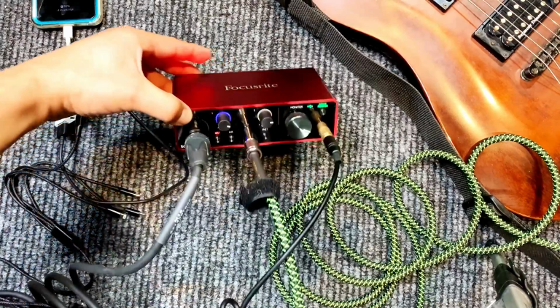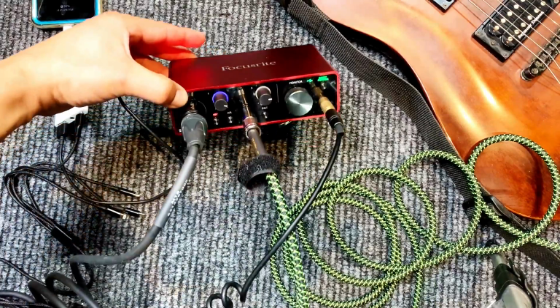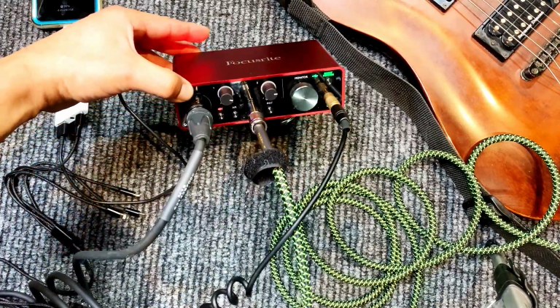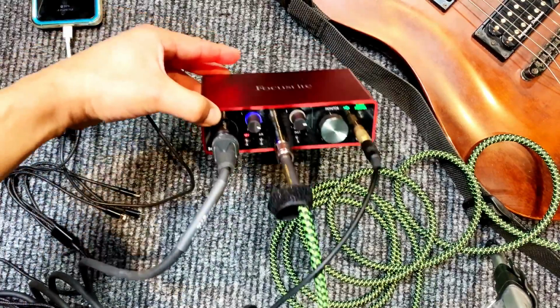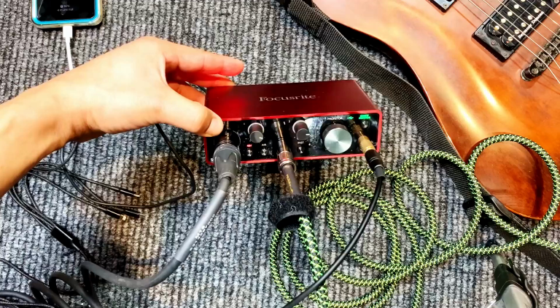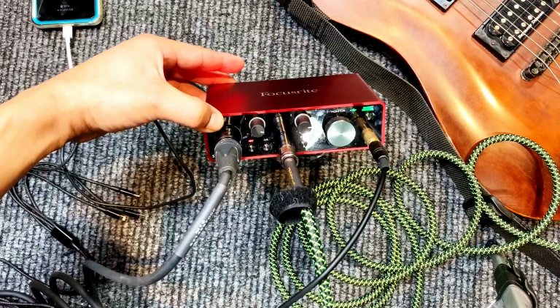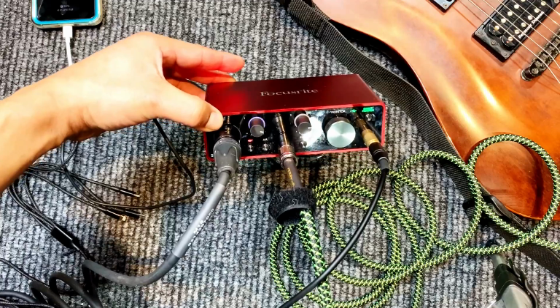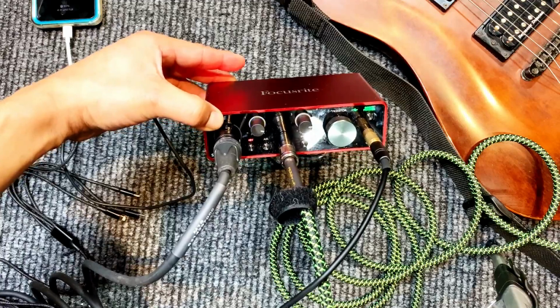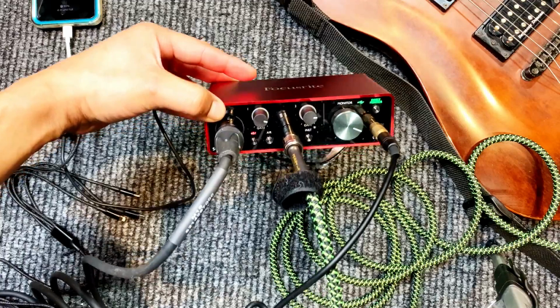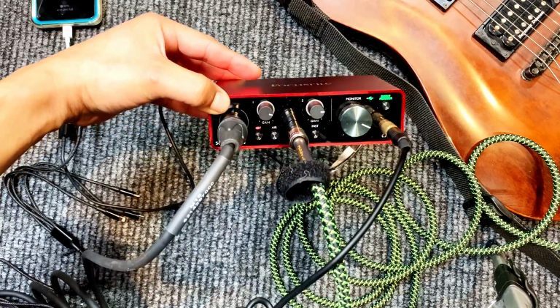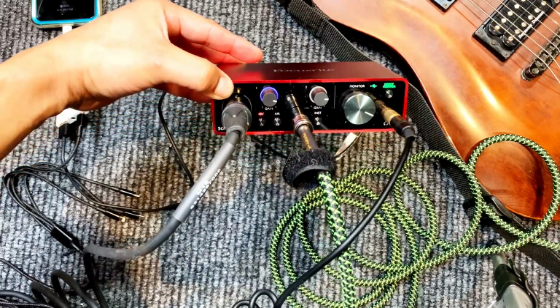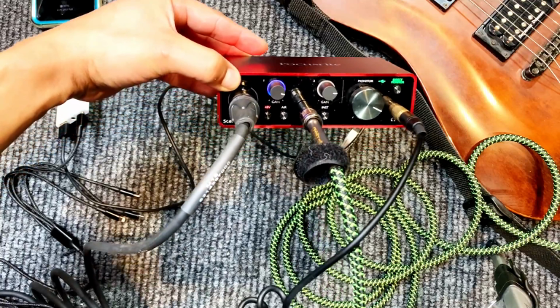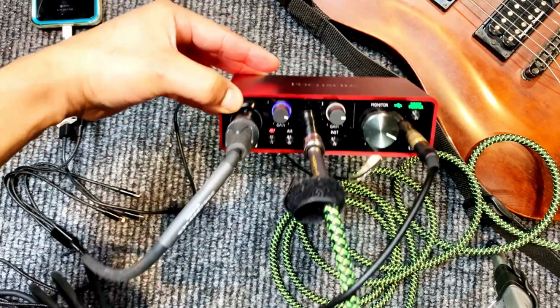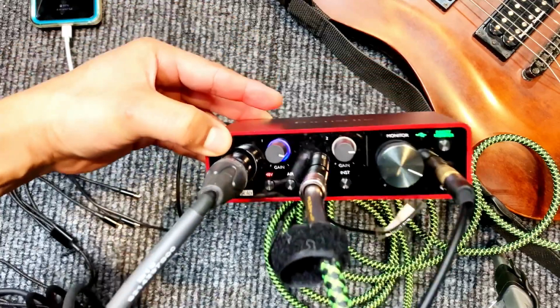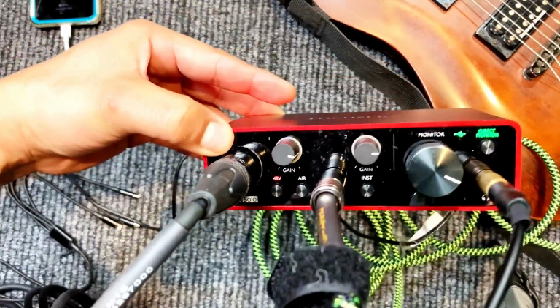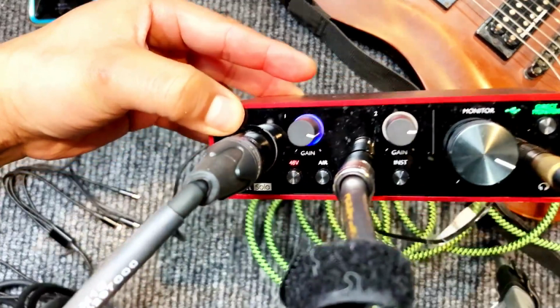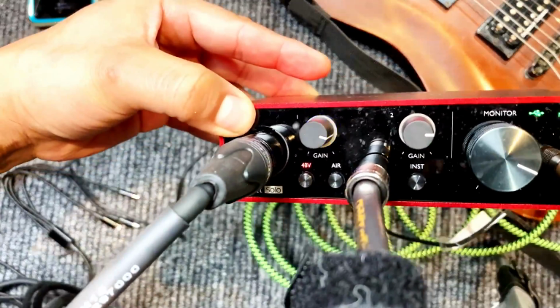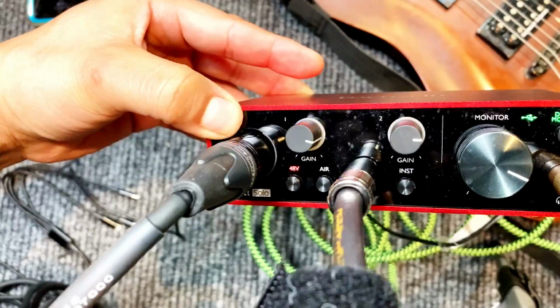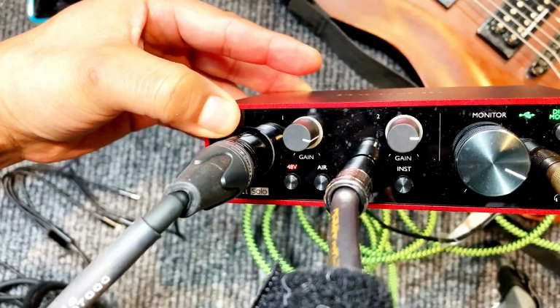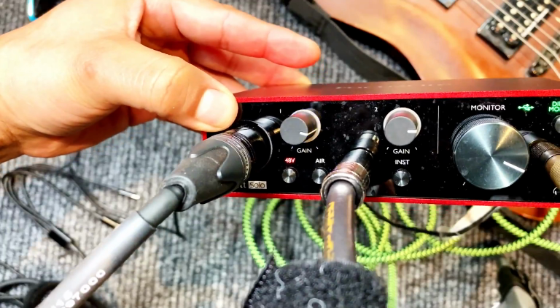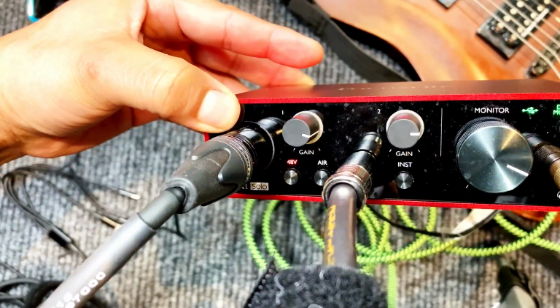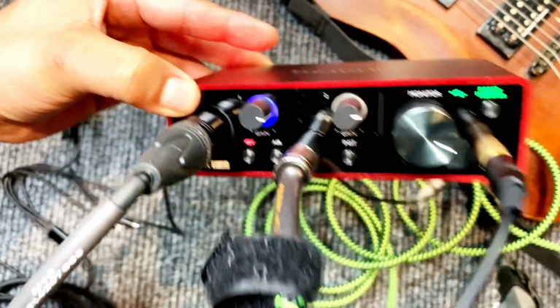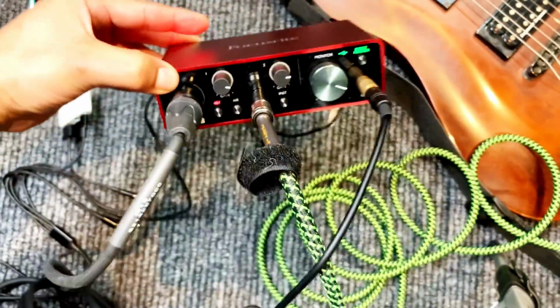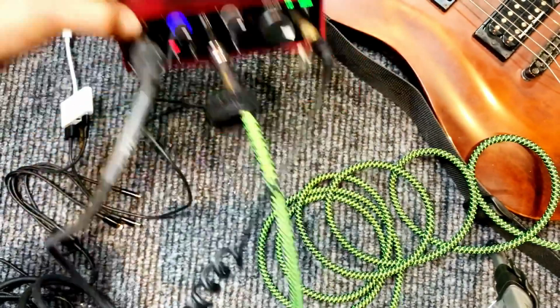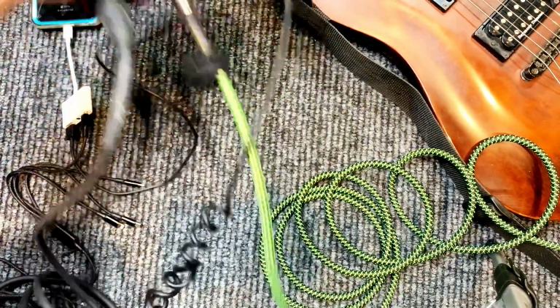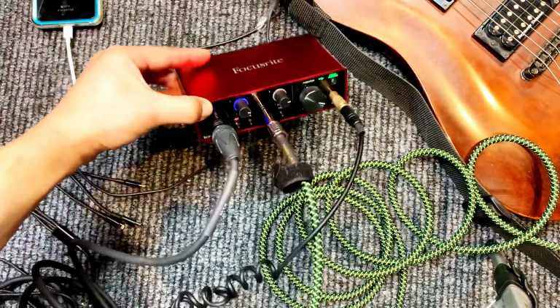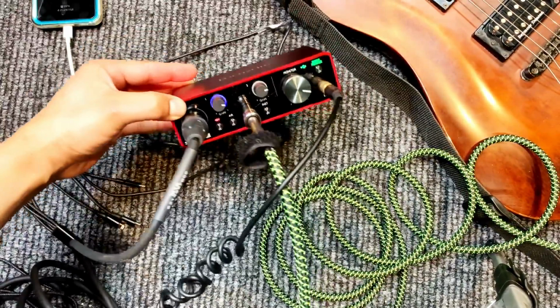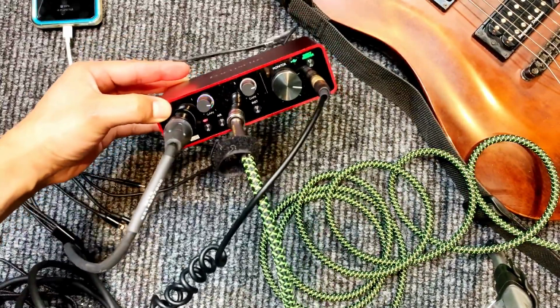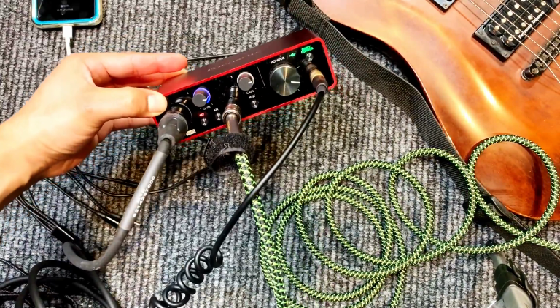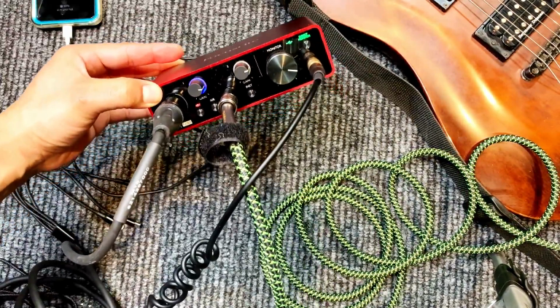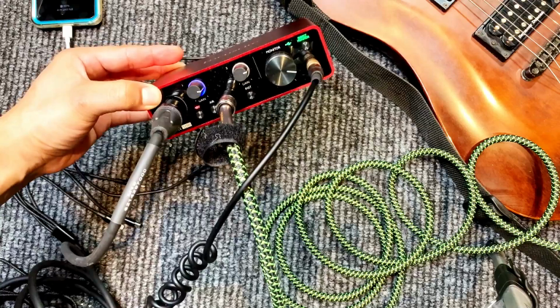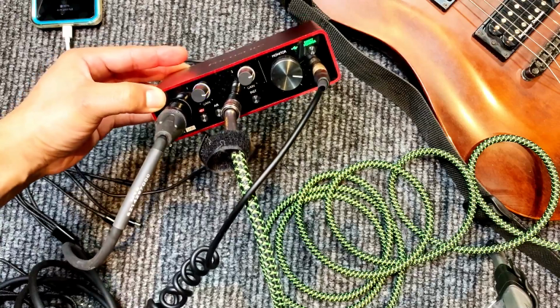As you can see, as I'm talking, the mic is picking up. That light is coming on. Audio check one, two, three — so that's coming on. And then if I play the guitar, you're going to see that the light's going to light up.